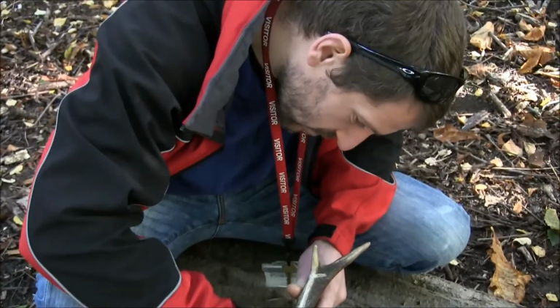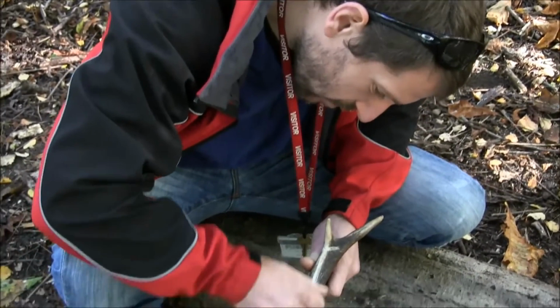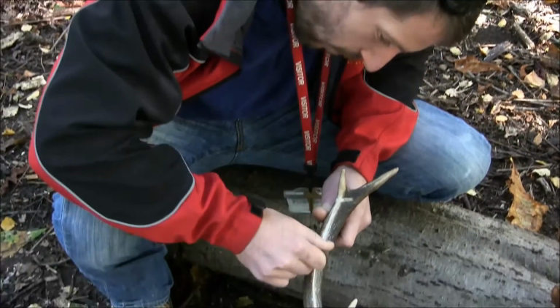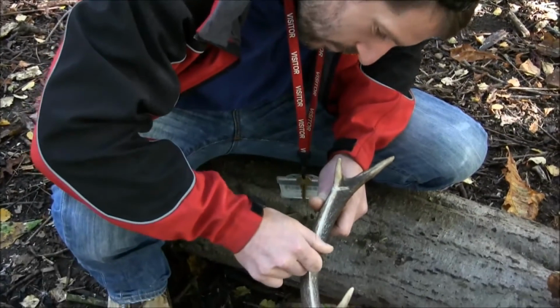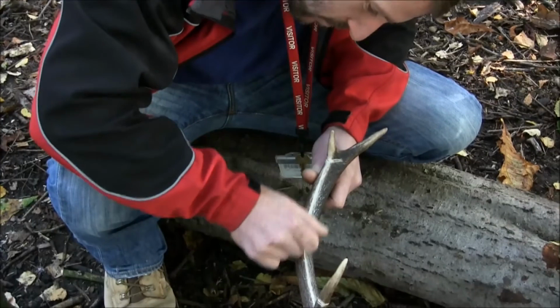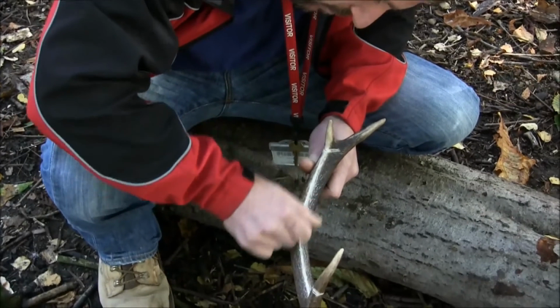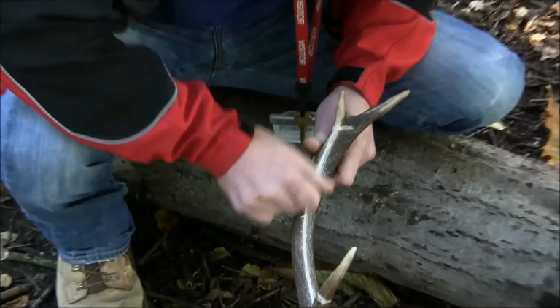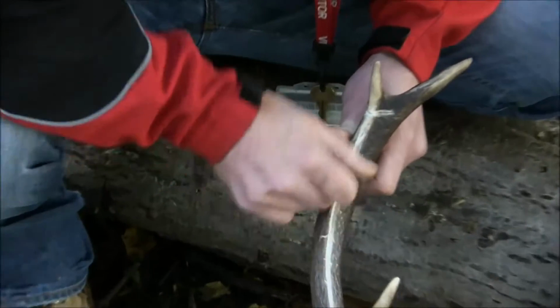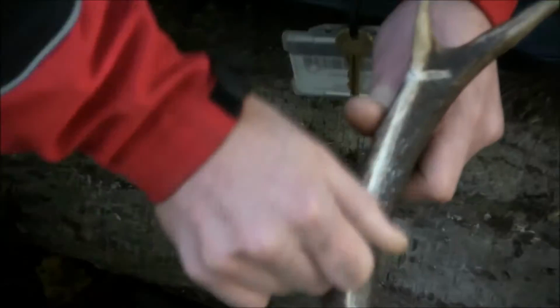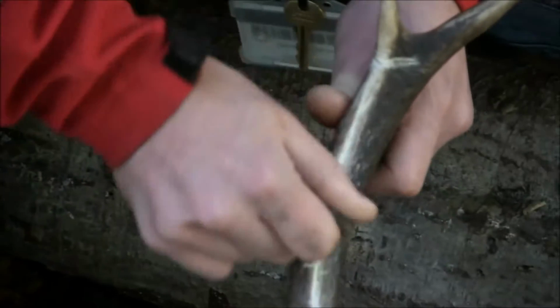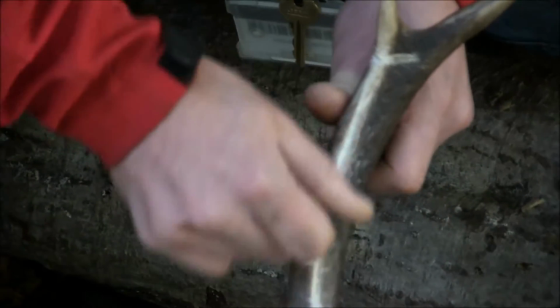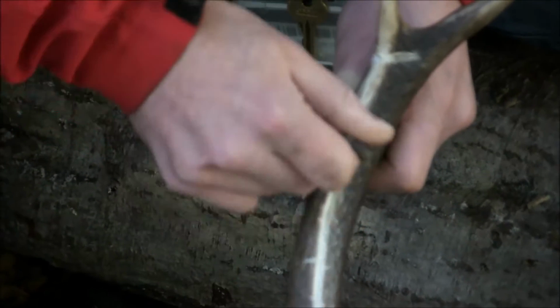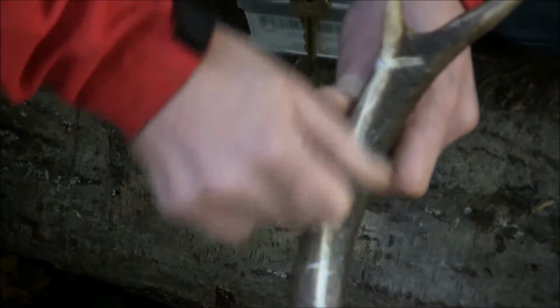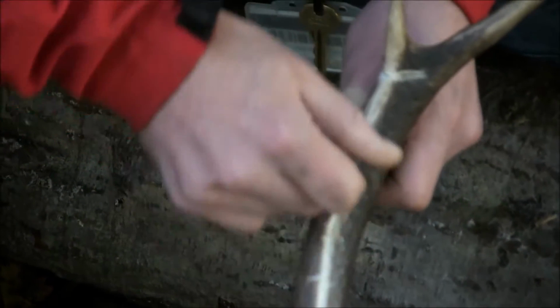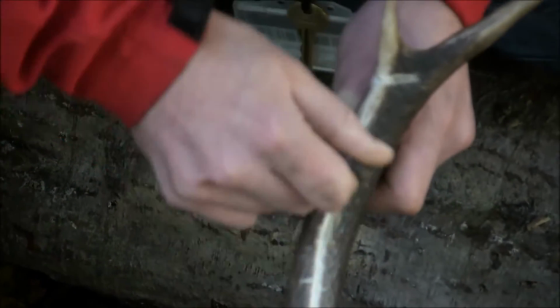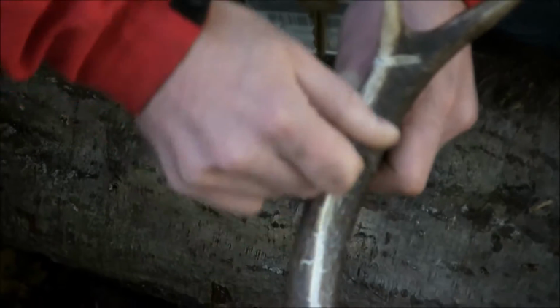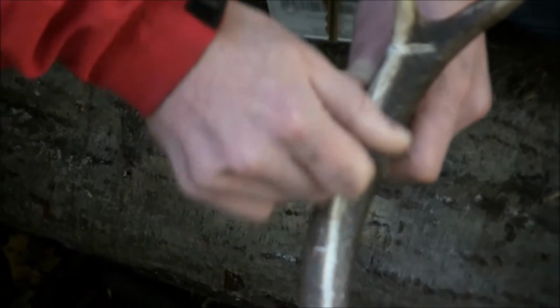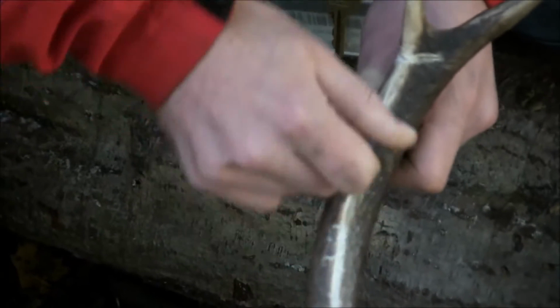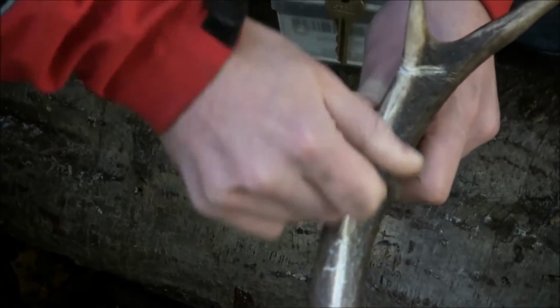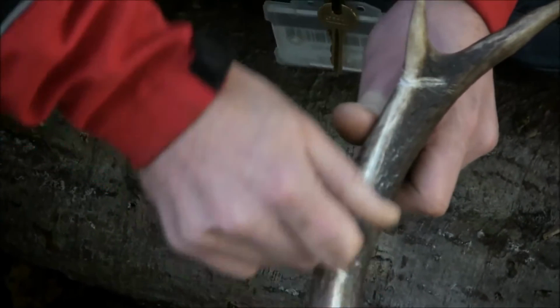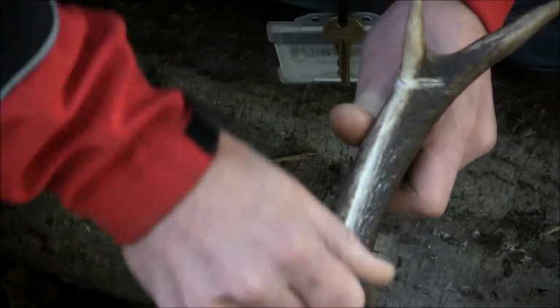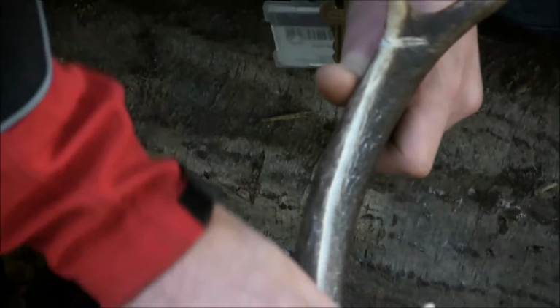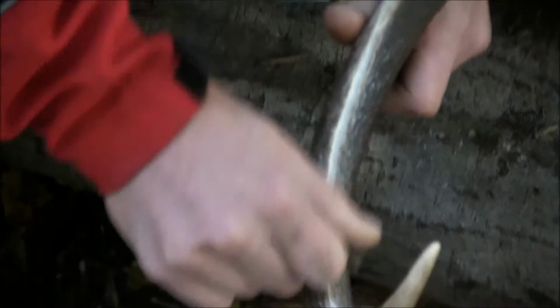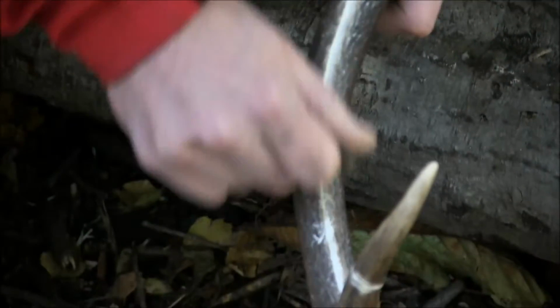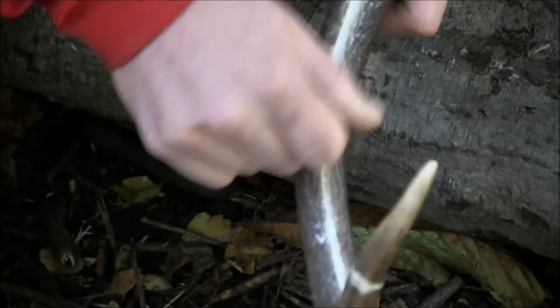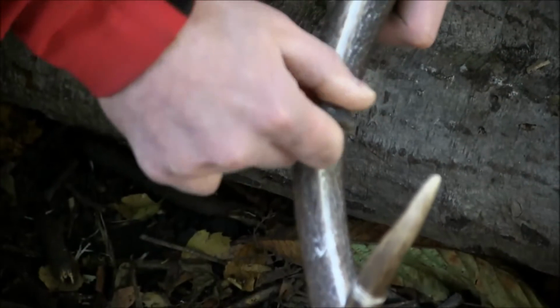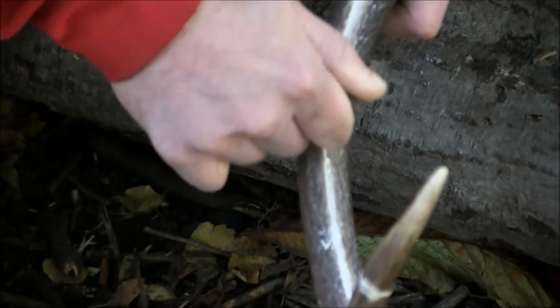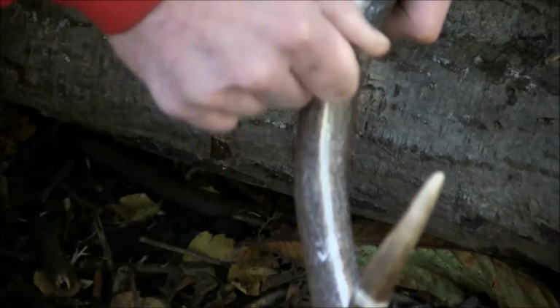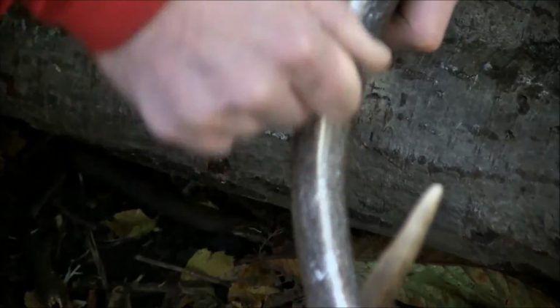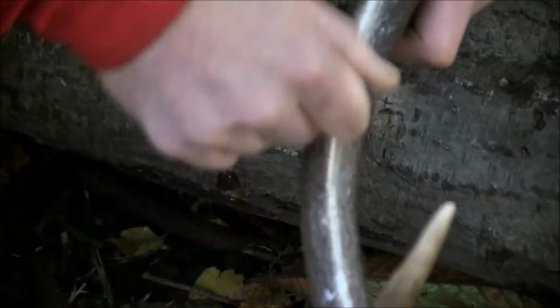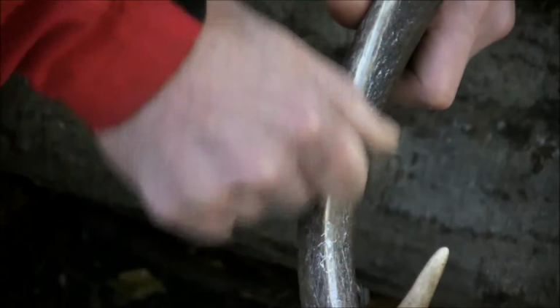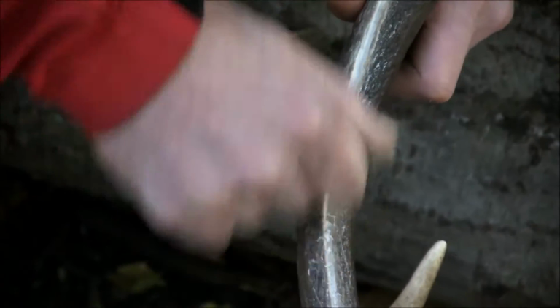Following this, we tried to split the antler in two as we saw with the archaeological specimen. This involves again more pieces of sharp flint and creating a groove along the antler, which is worked up and down for a long period of time.